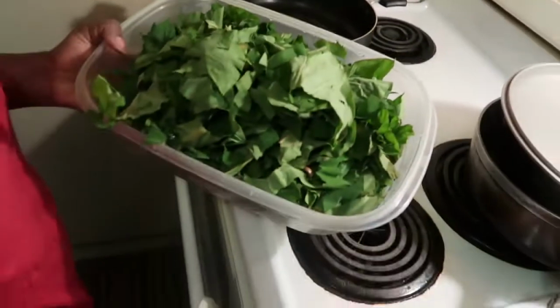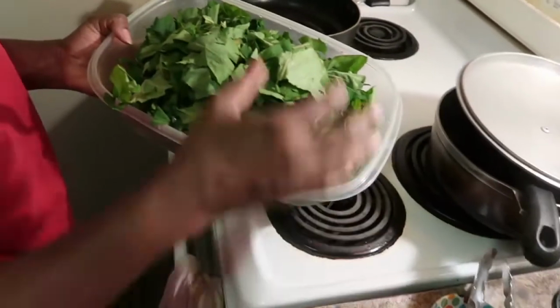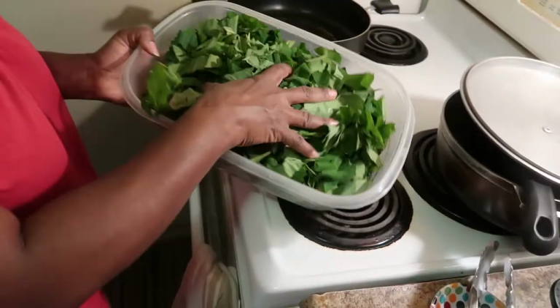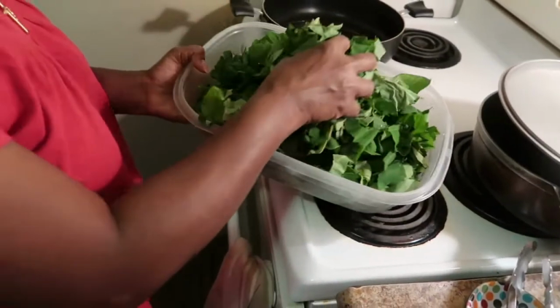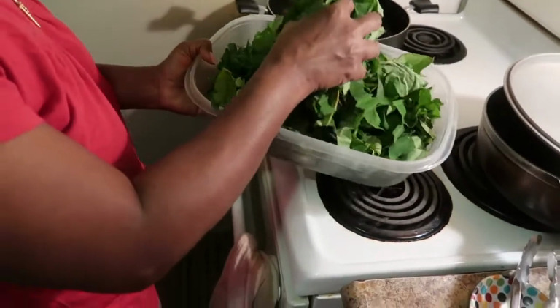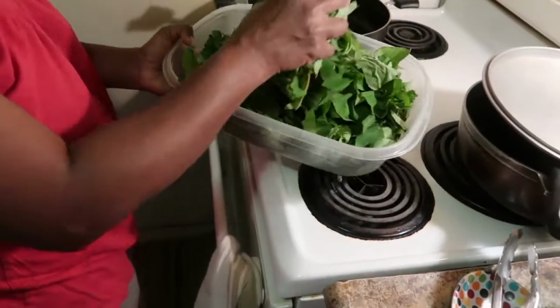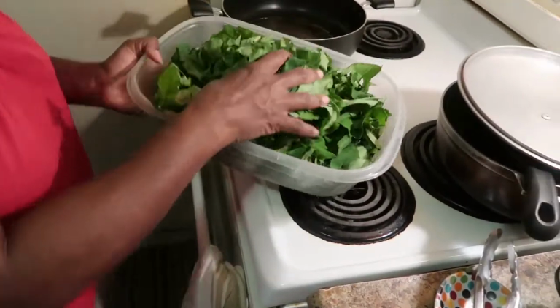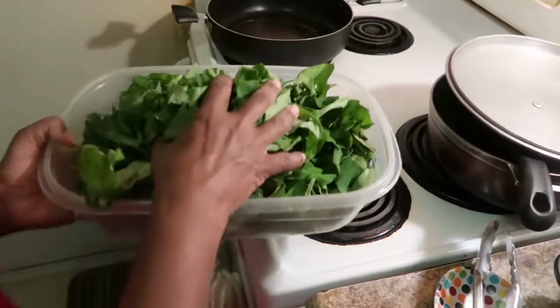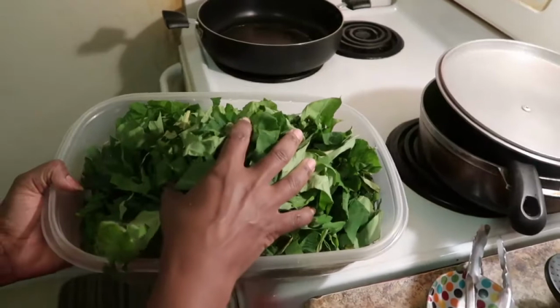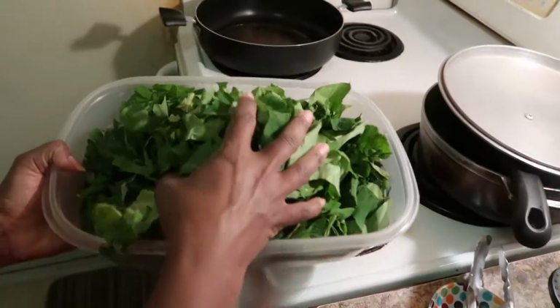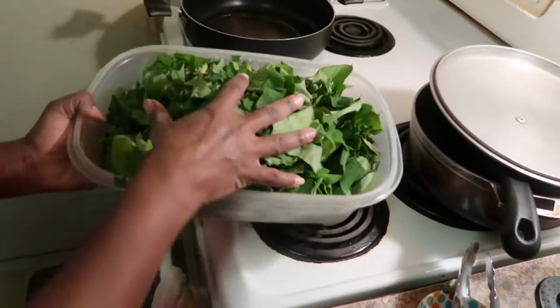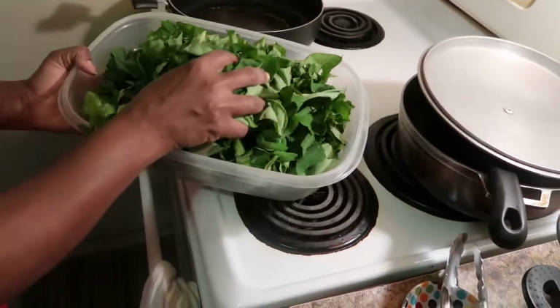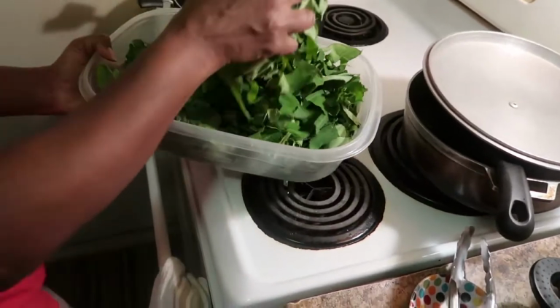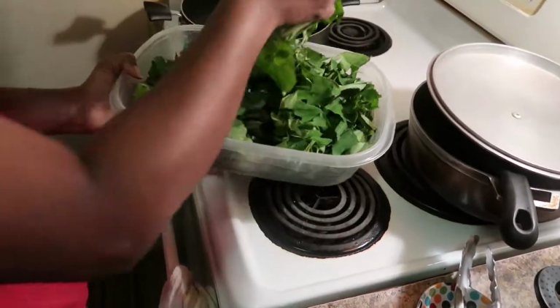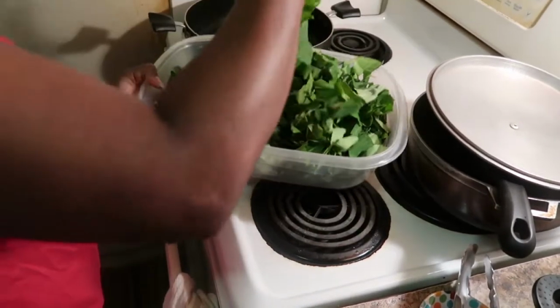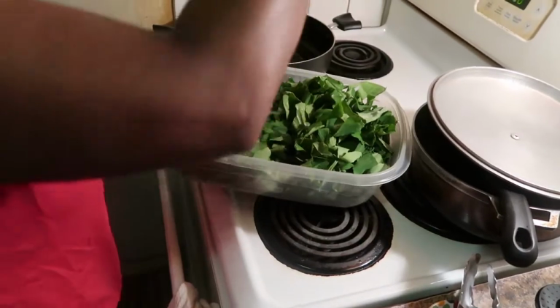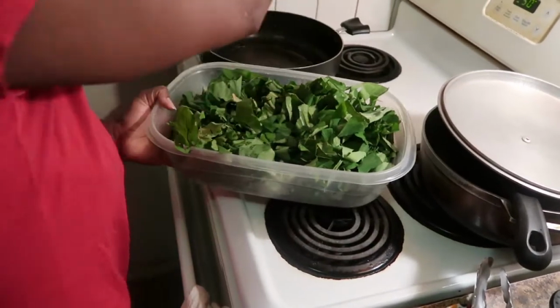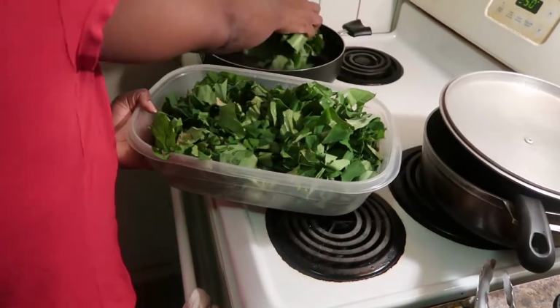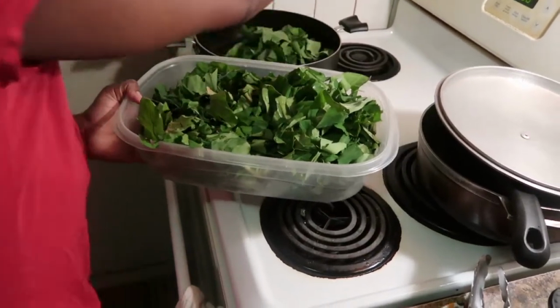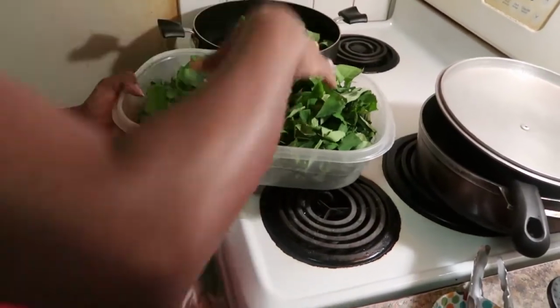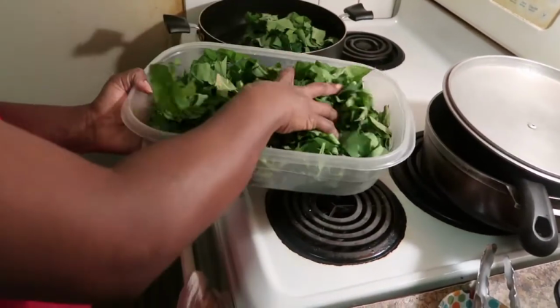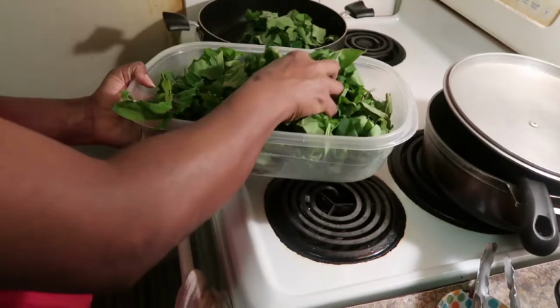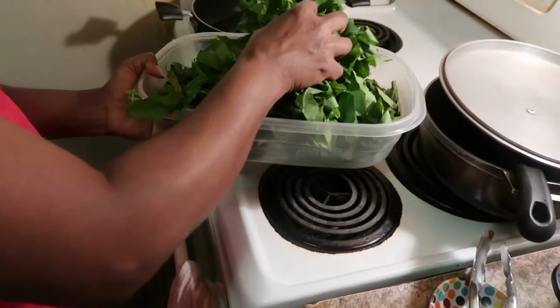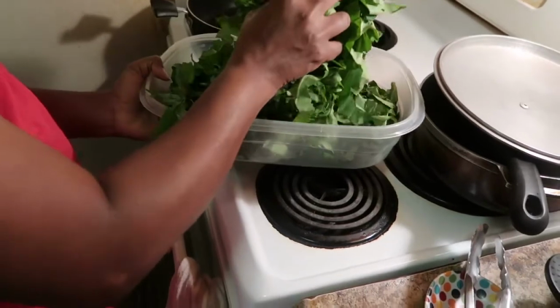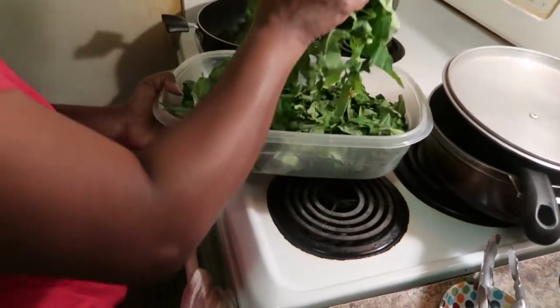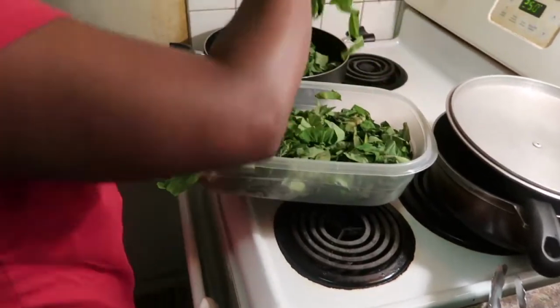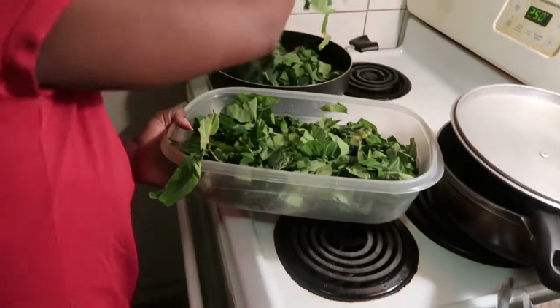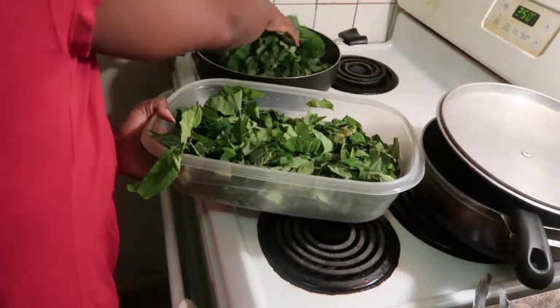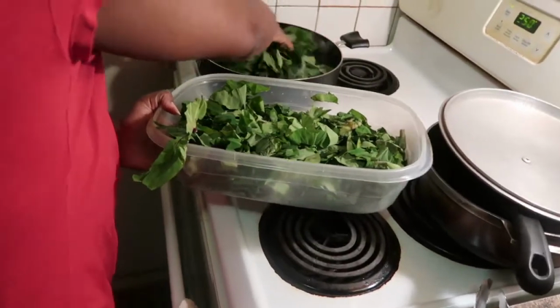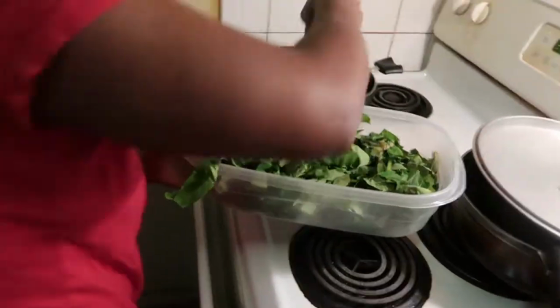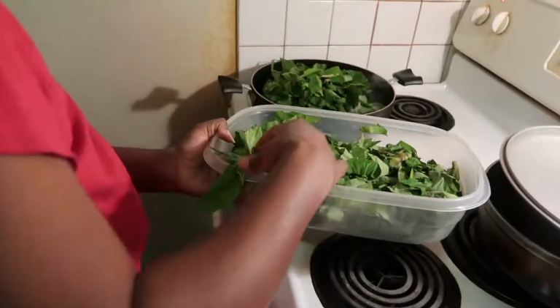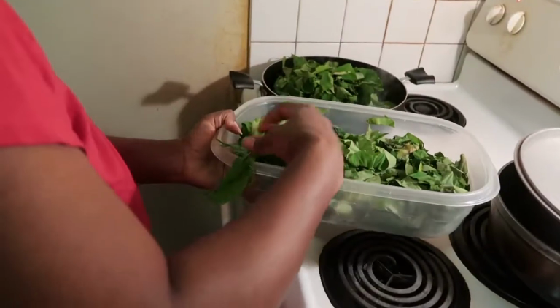Now let's cook. In my pot I have a tablespoon of oil. Now I am adding my dasheen leaf — callaloo. I'm adding my callaloo to it.